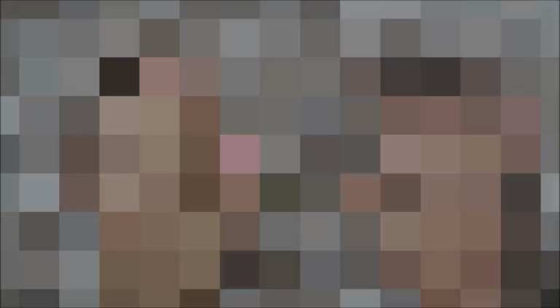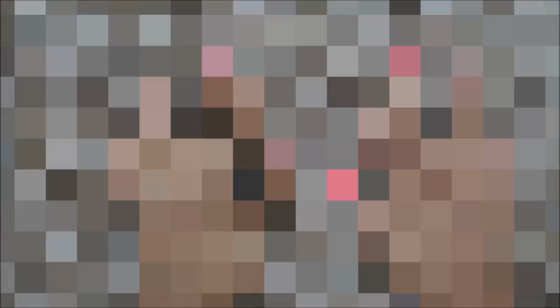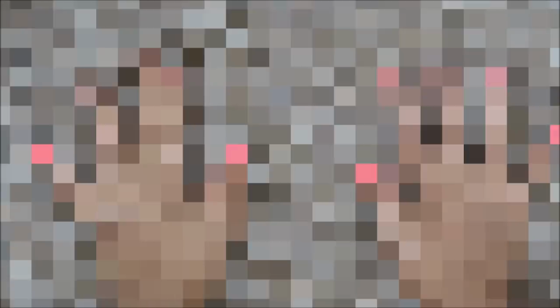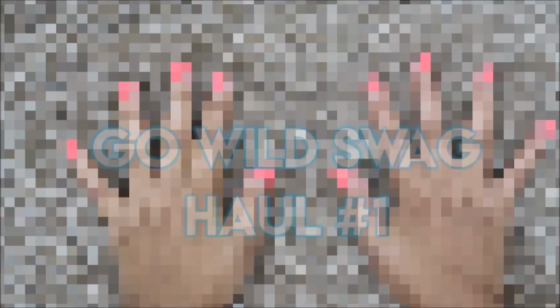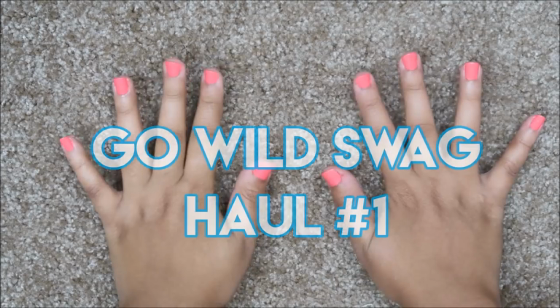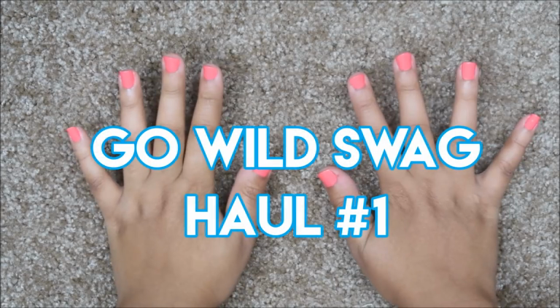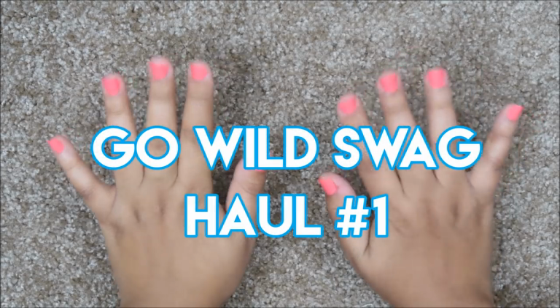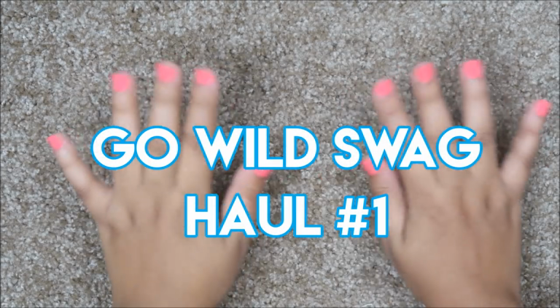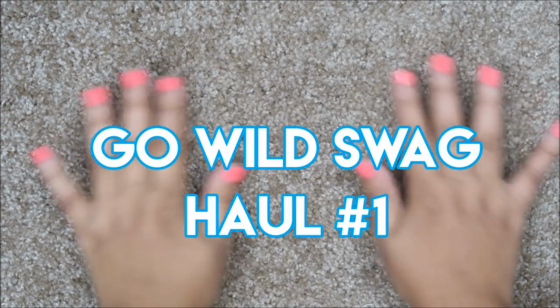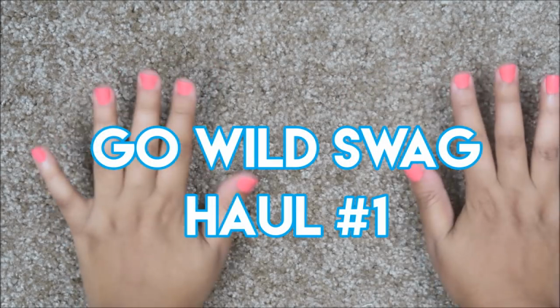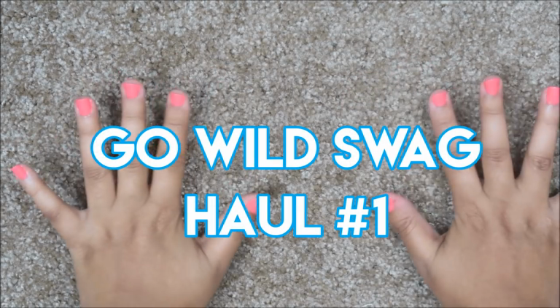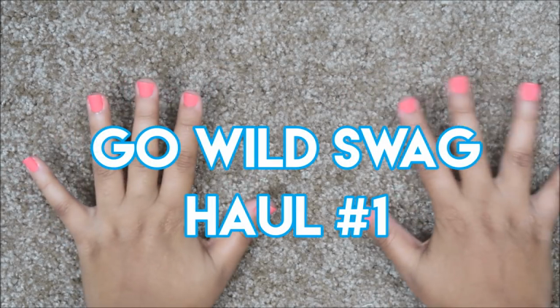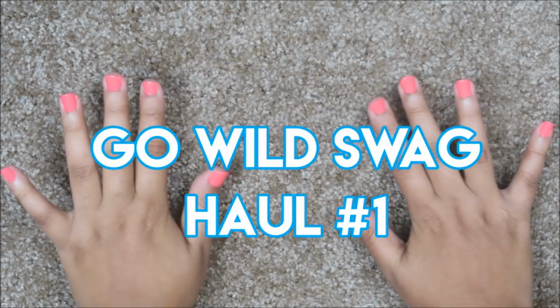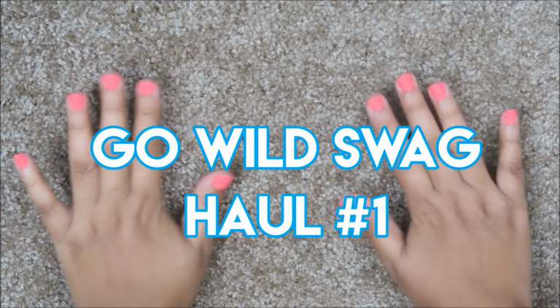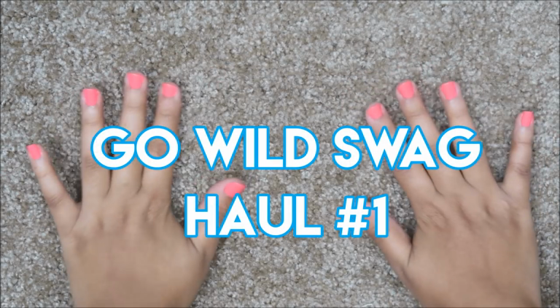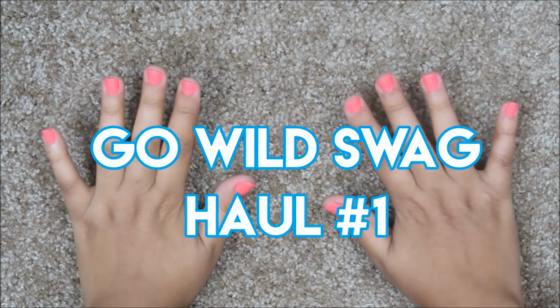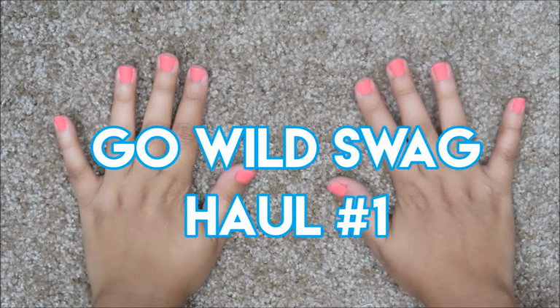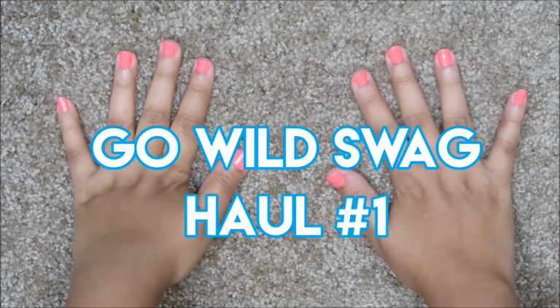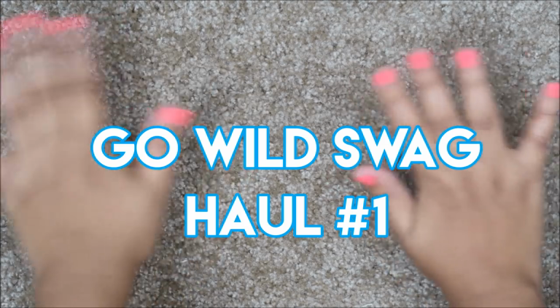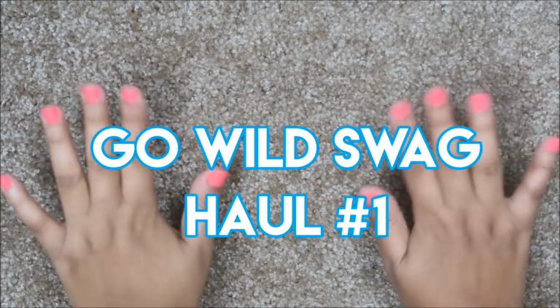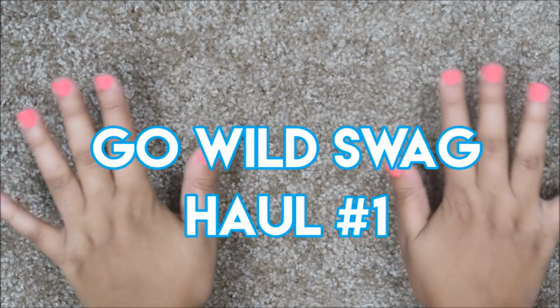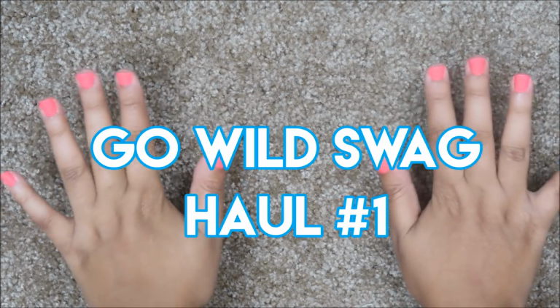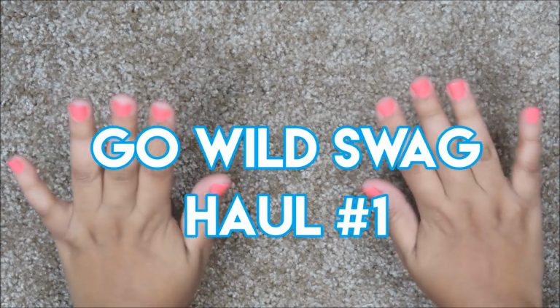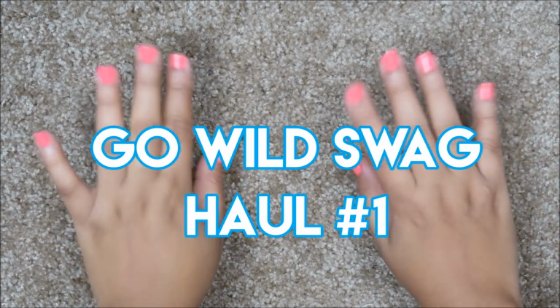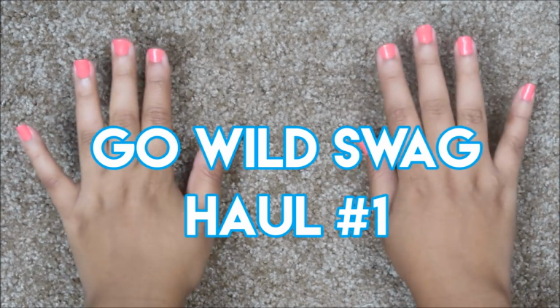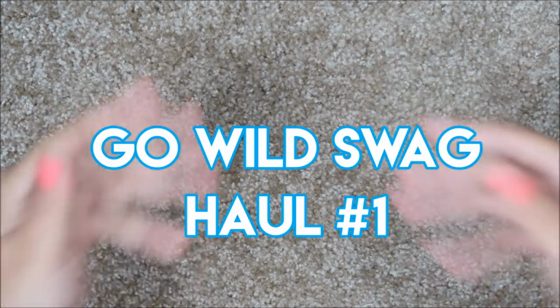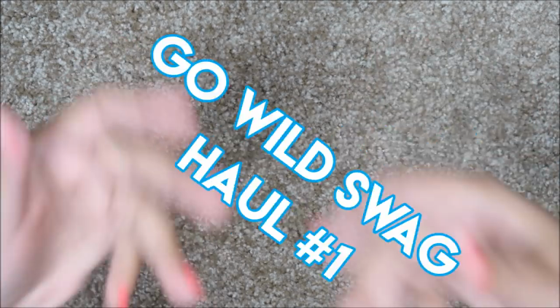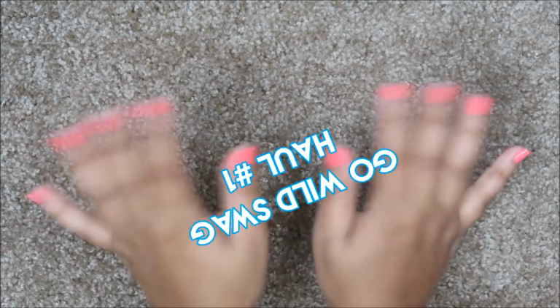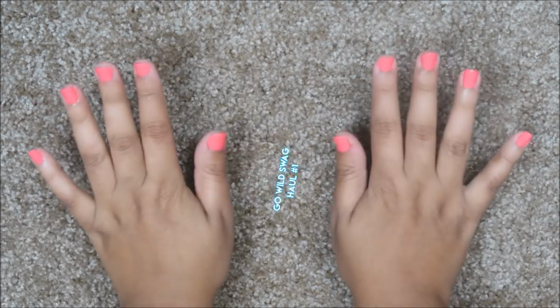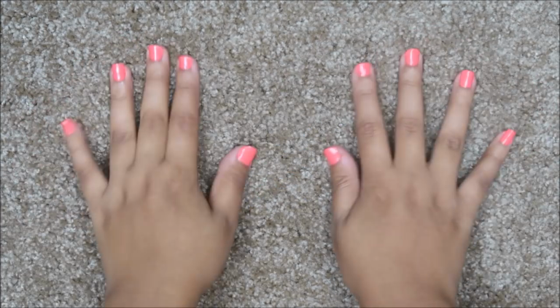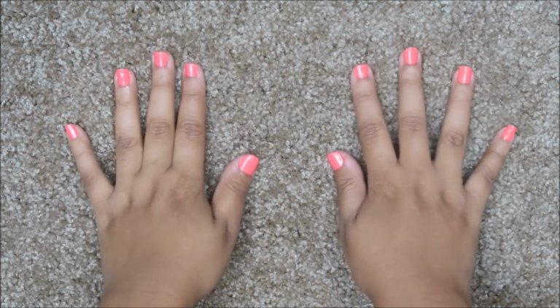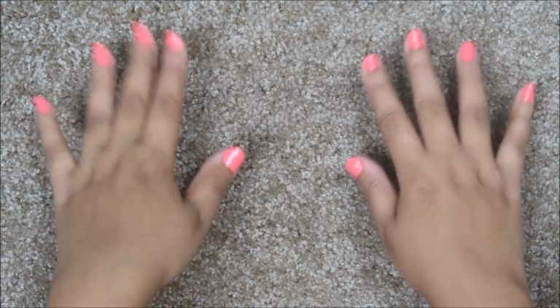Hey y'all, welcome to this video. Thank you so much for clicking on it. If you are new here, my name is Keisha, and if you aren't new, welcome back to my channel.